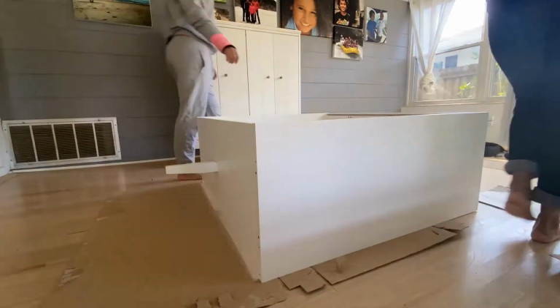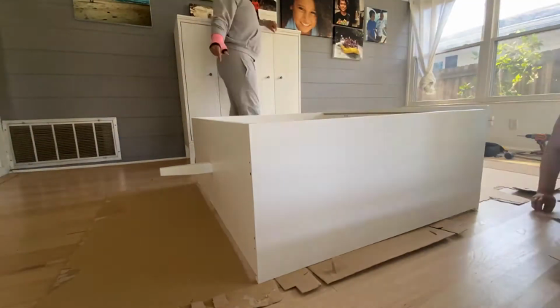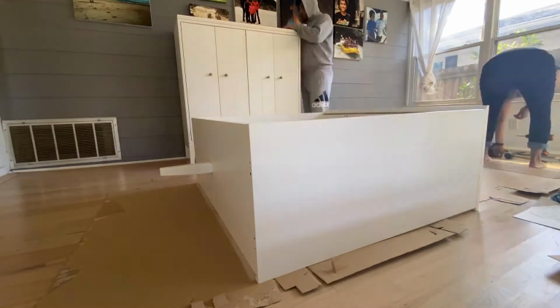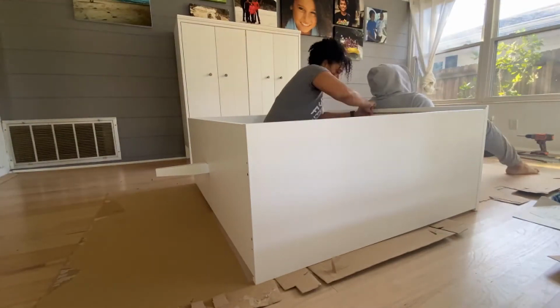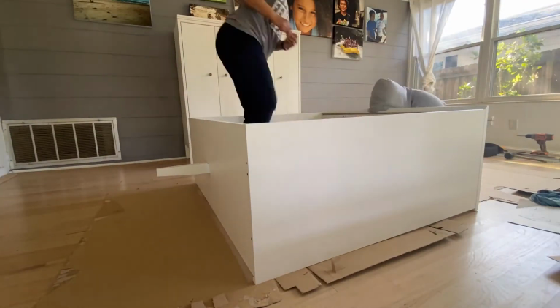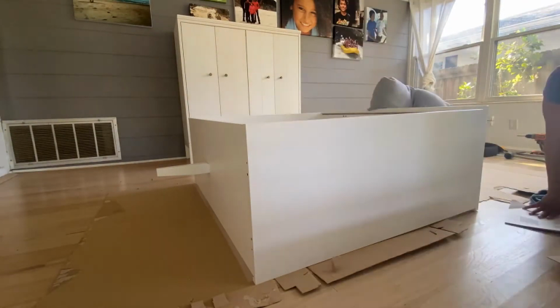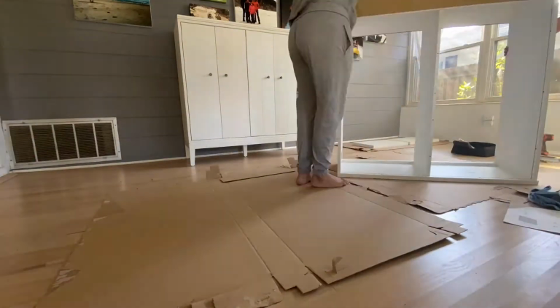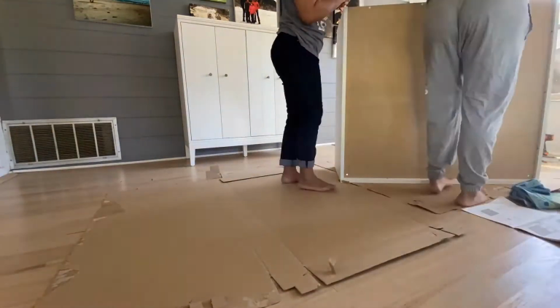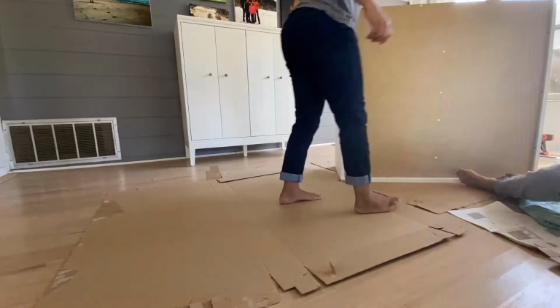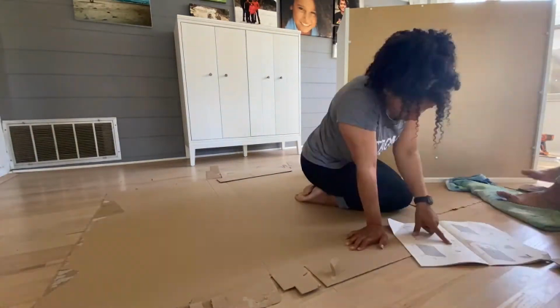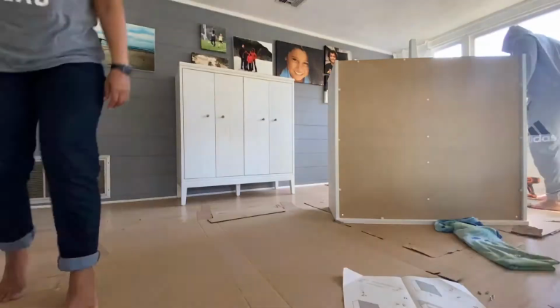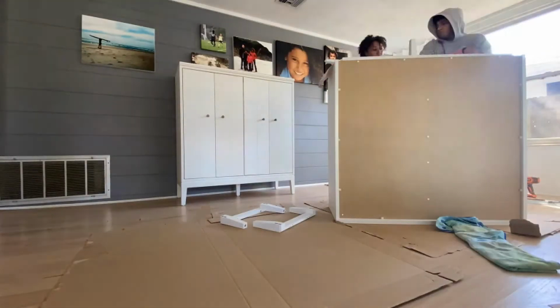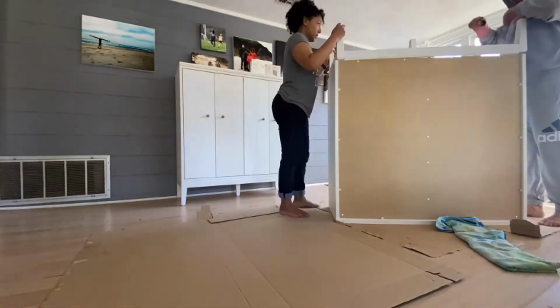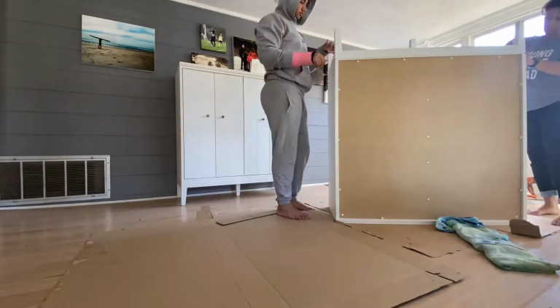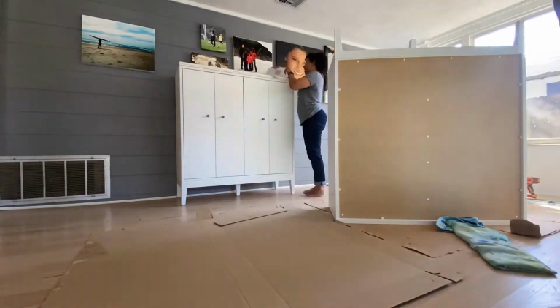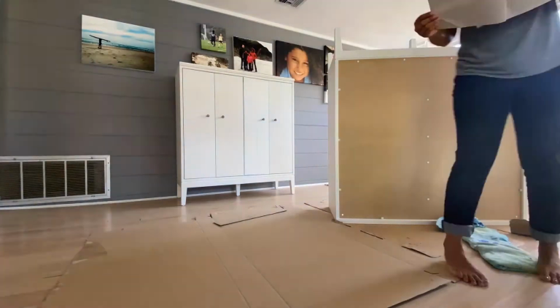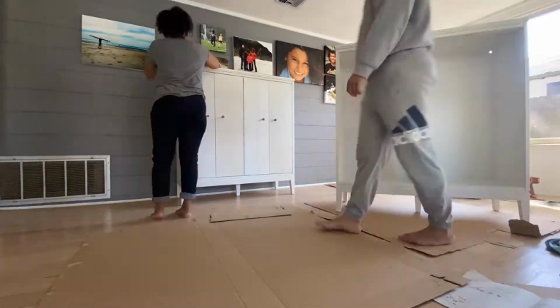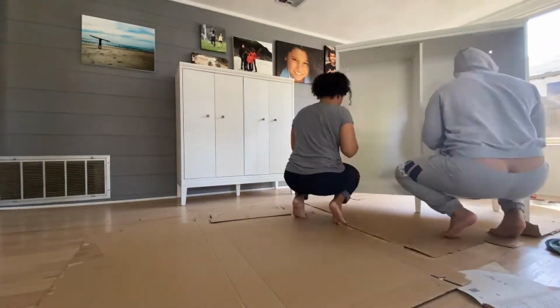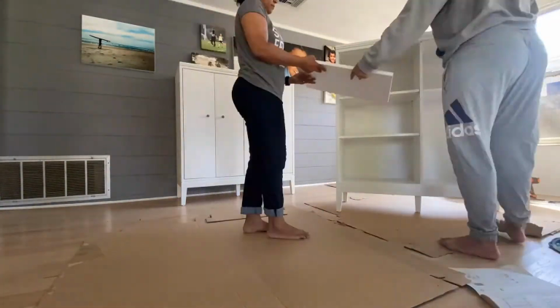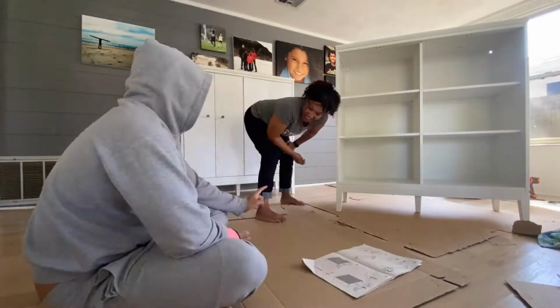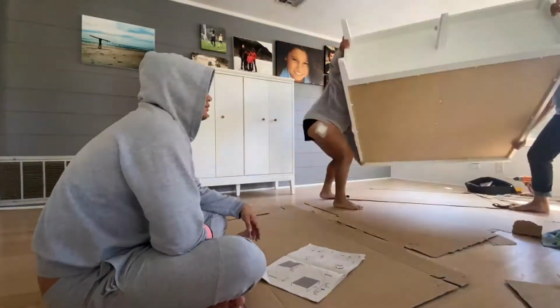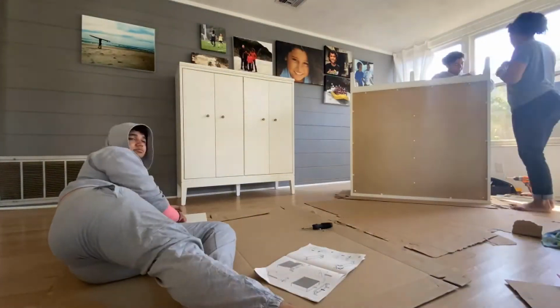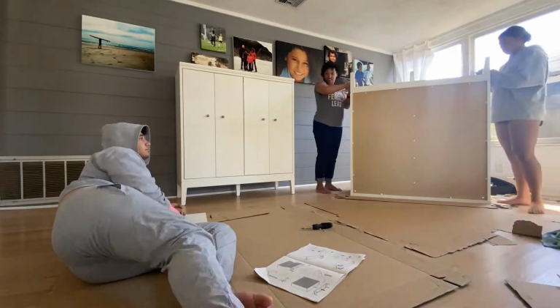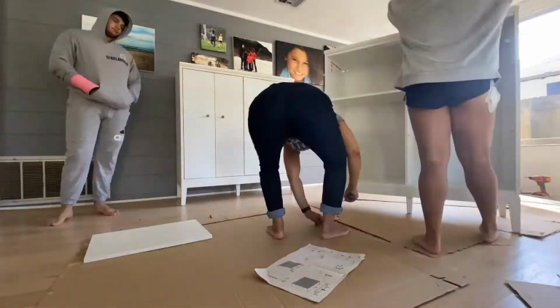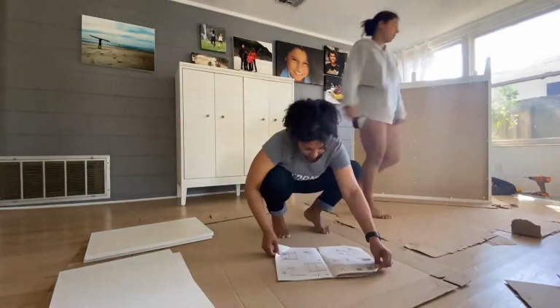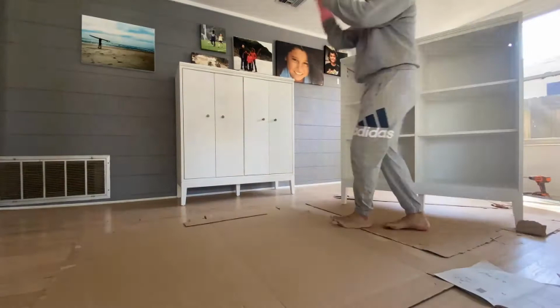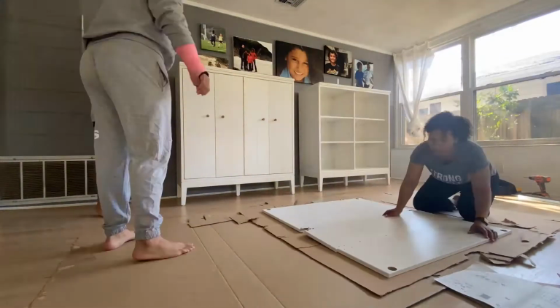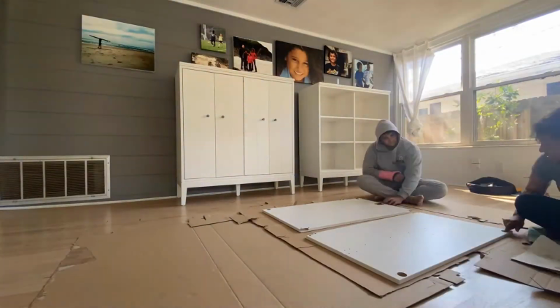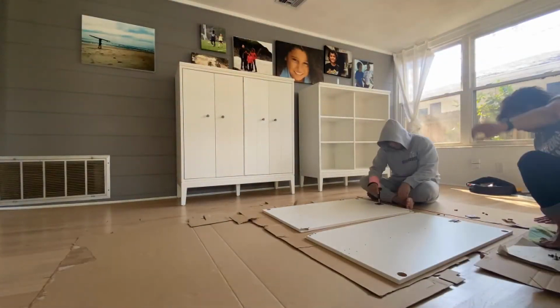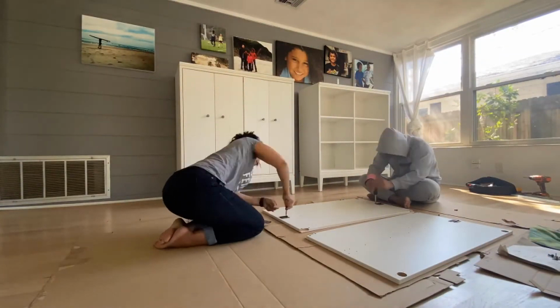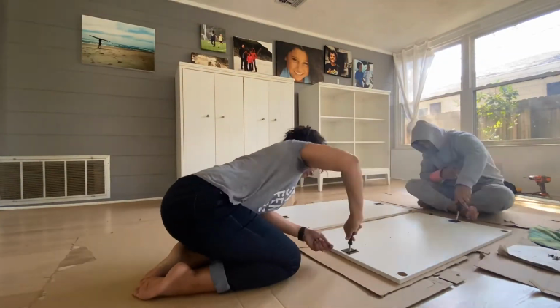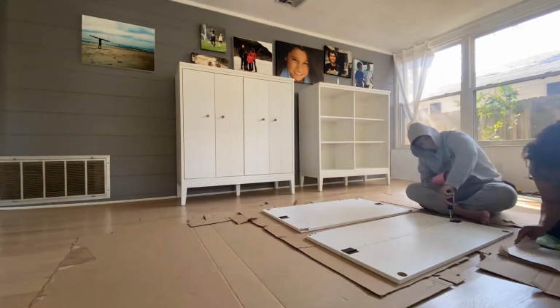Tips: empty and clean the room, have at least one person with a good attitude to work with, always build on the cardboard, and follow the easy instructions. This took about 2 to 2.5 hours per cabinet.